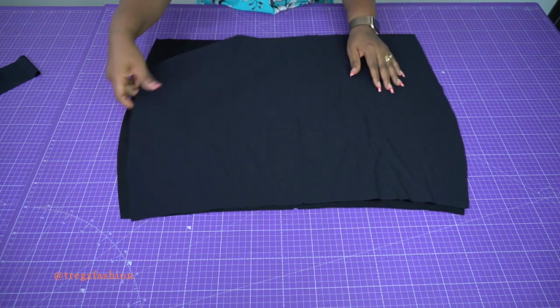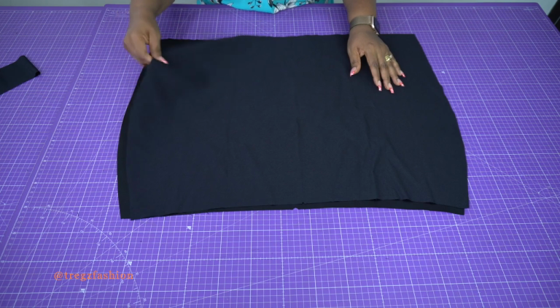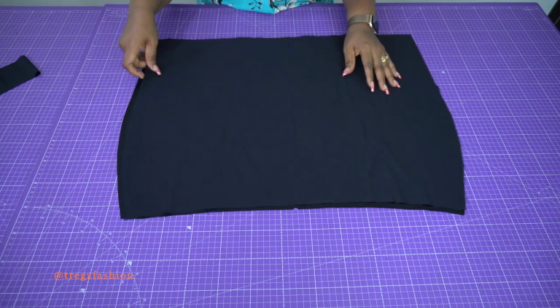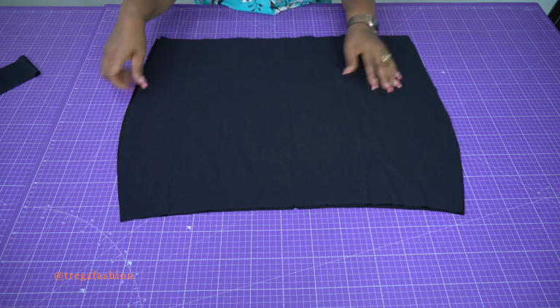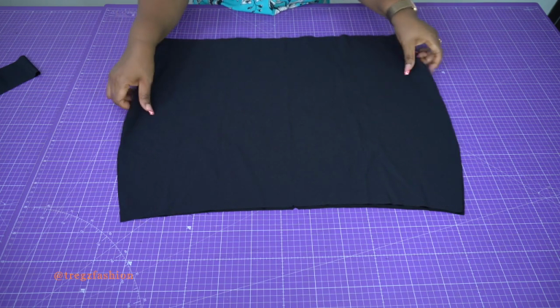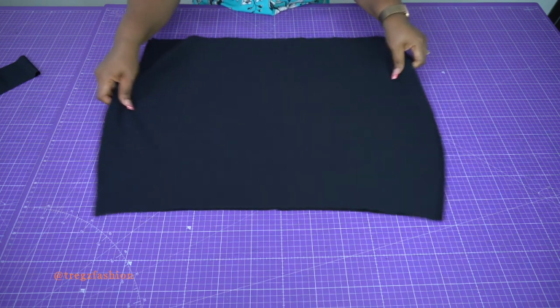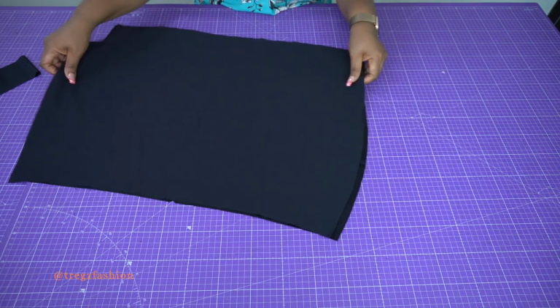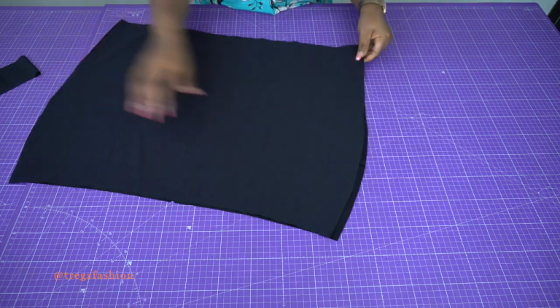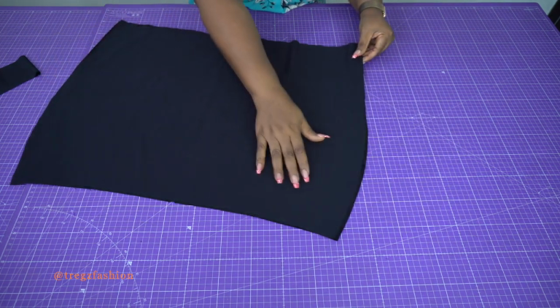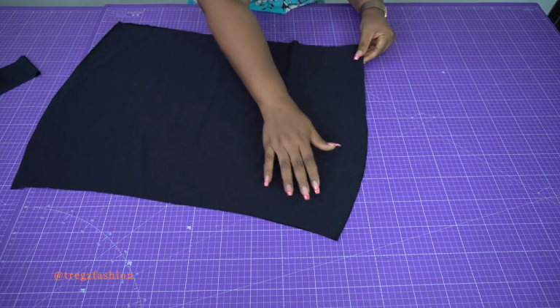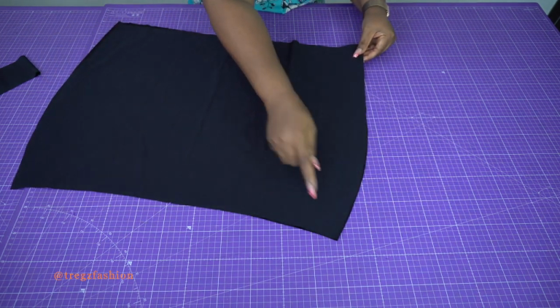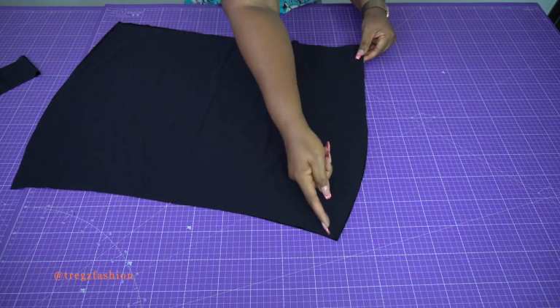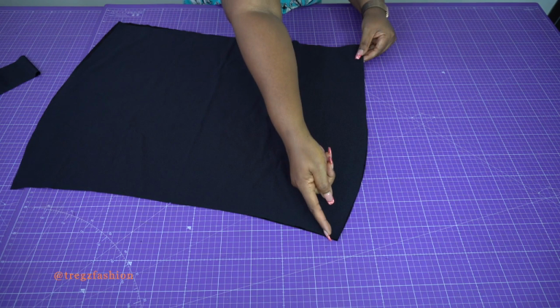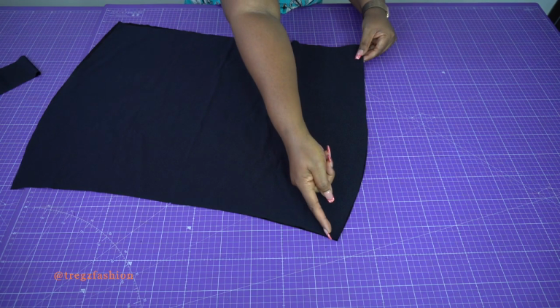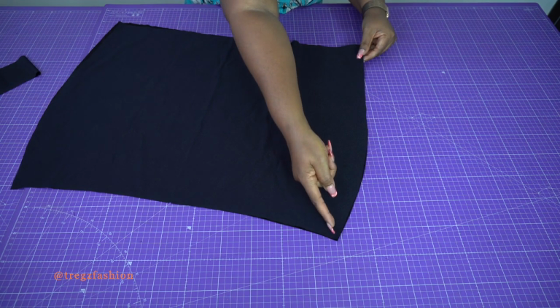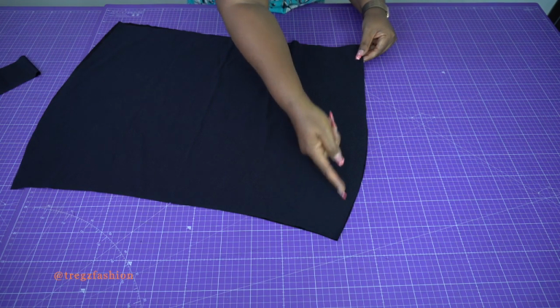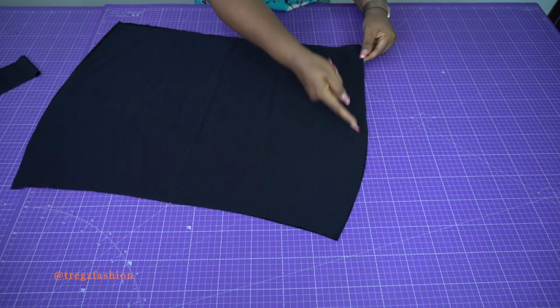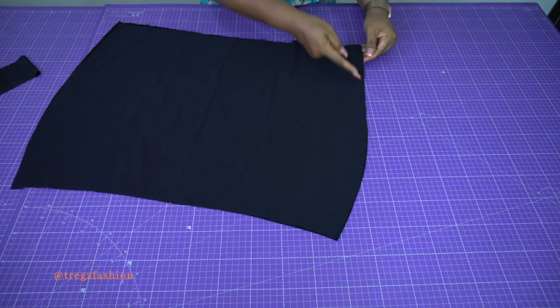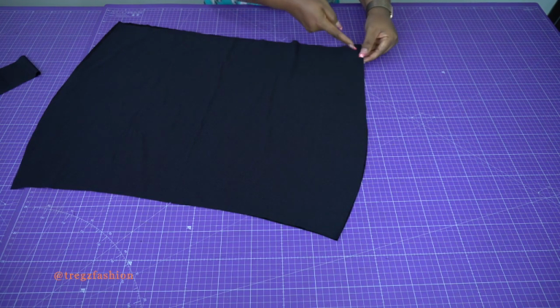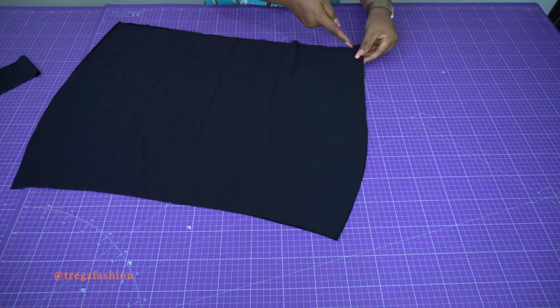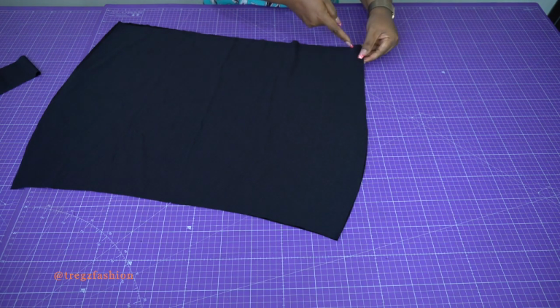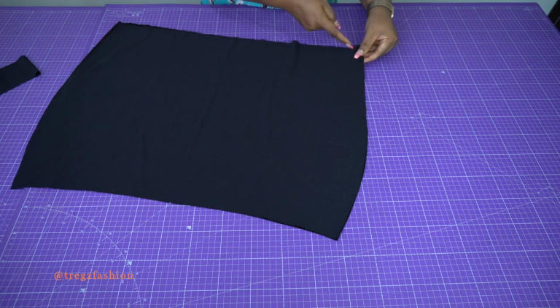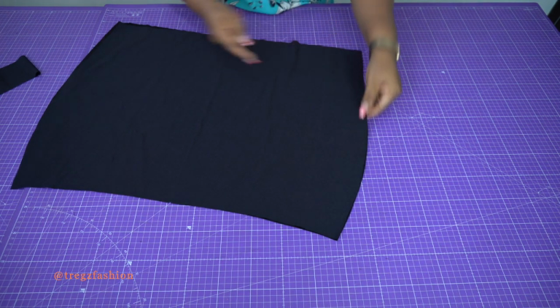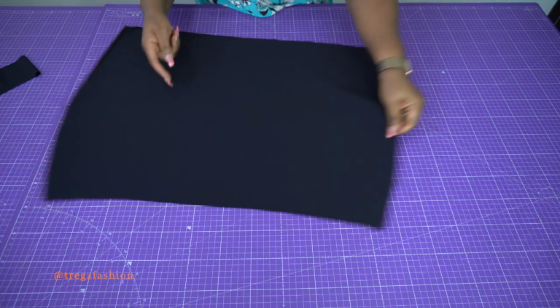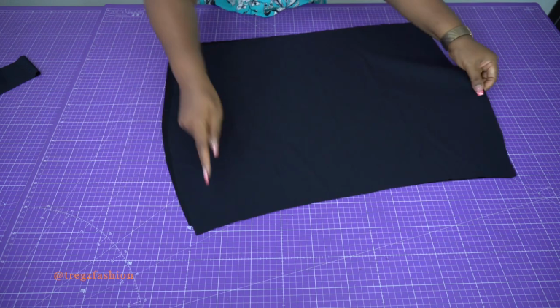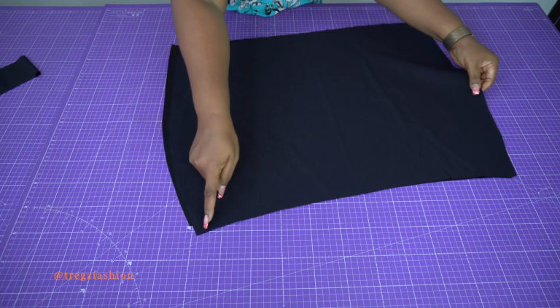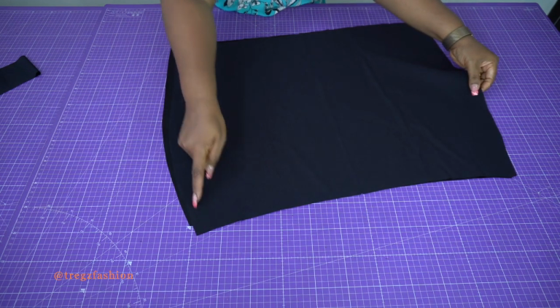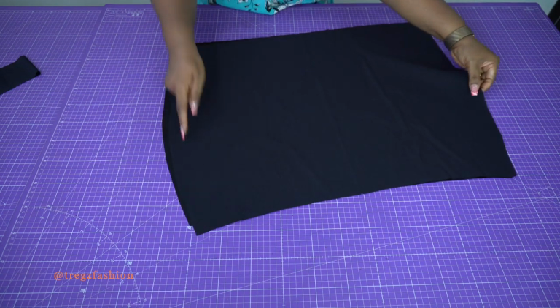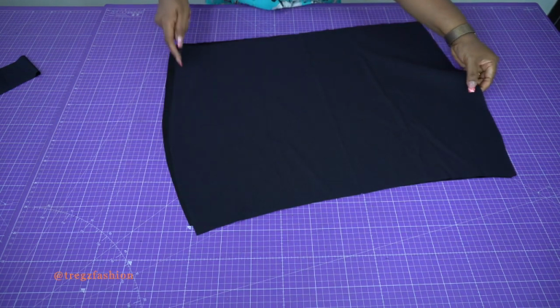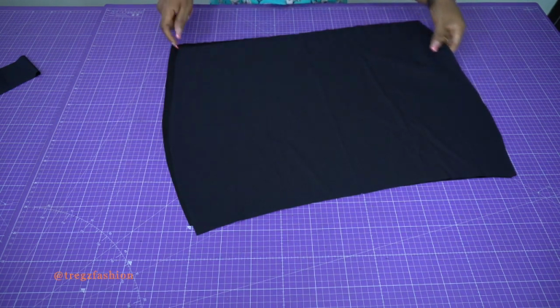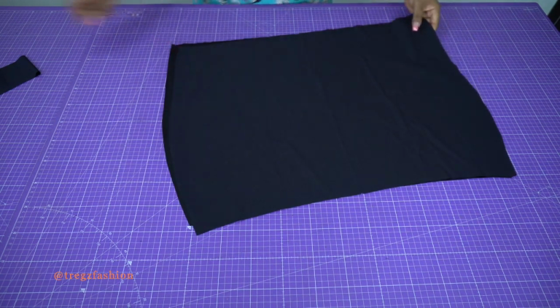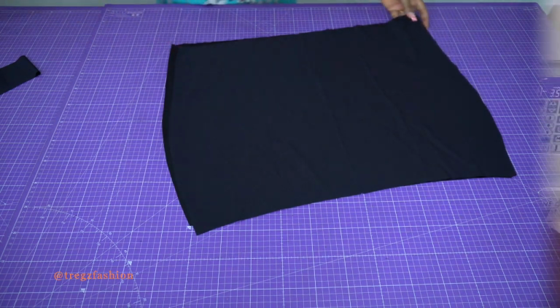You're going to join them together on the side seam — stitch from here all the way down to the end, and then do the same thing for the other side as well.